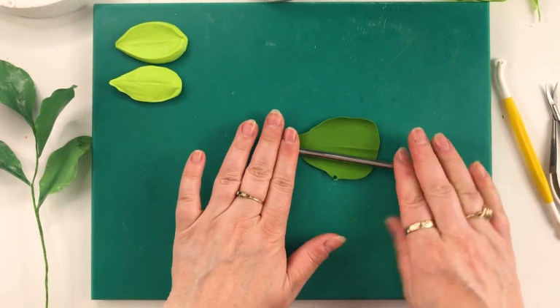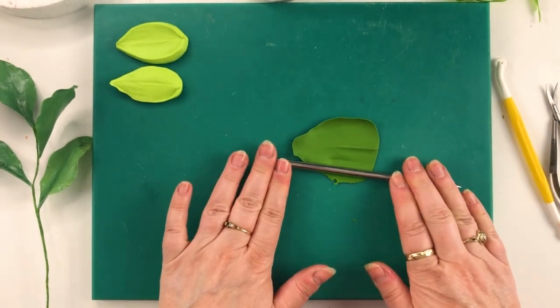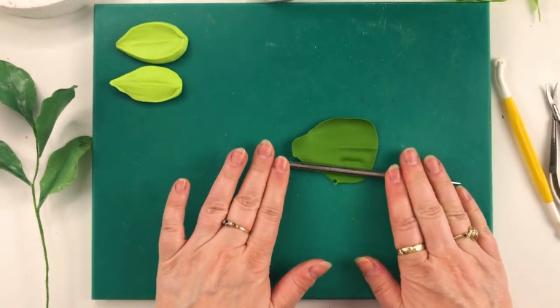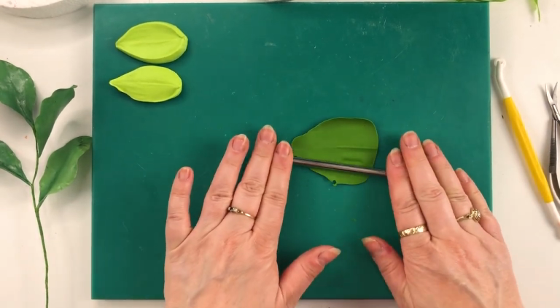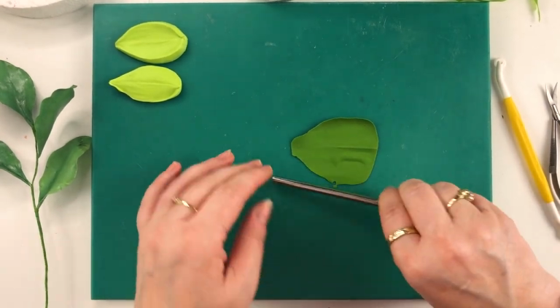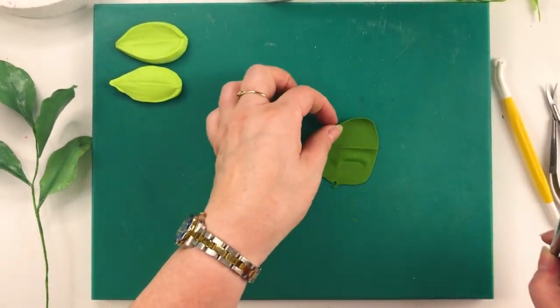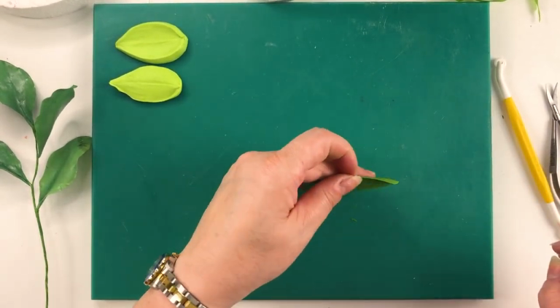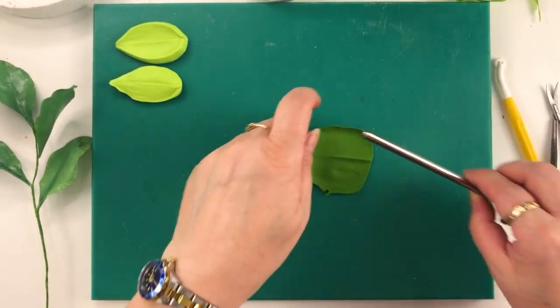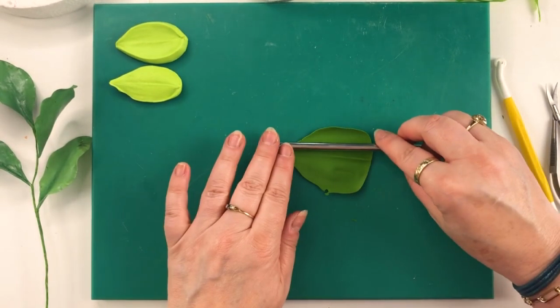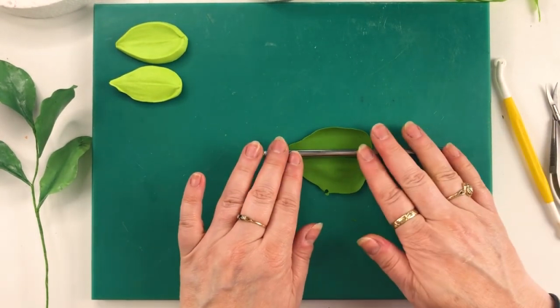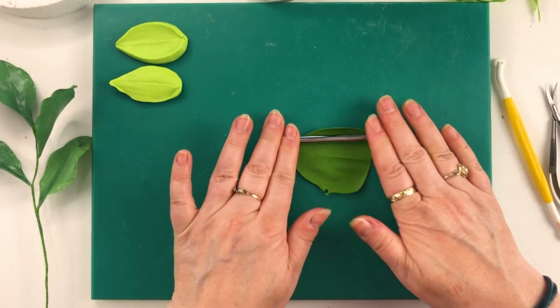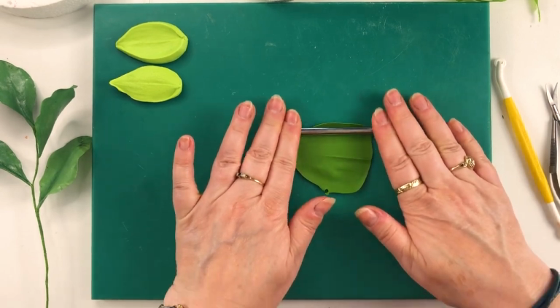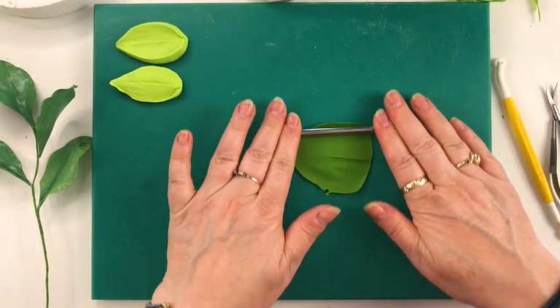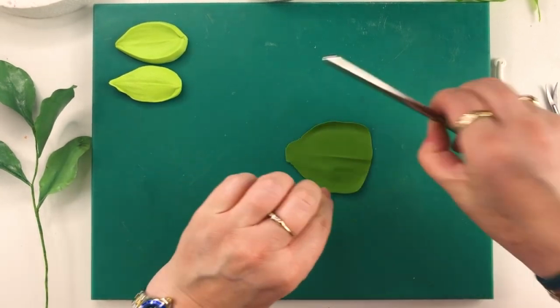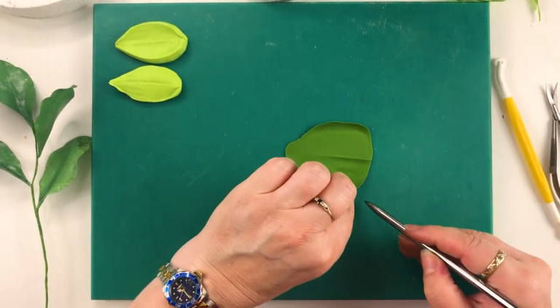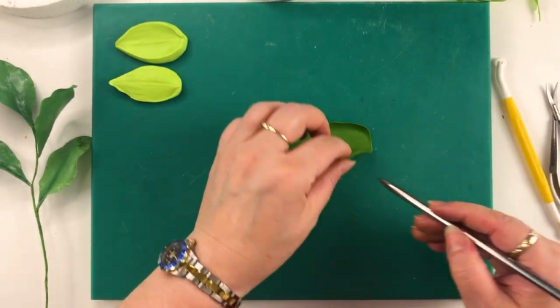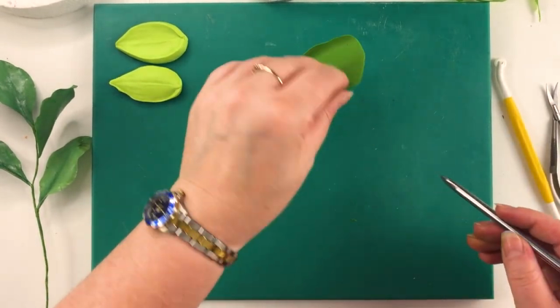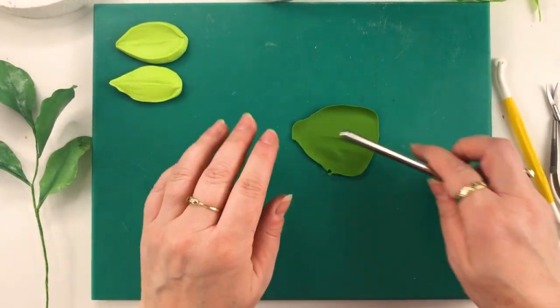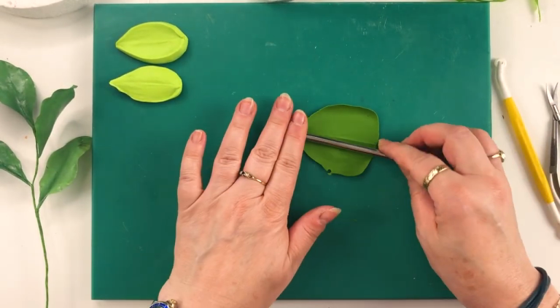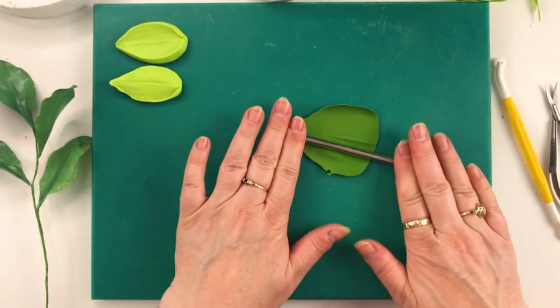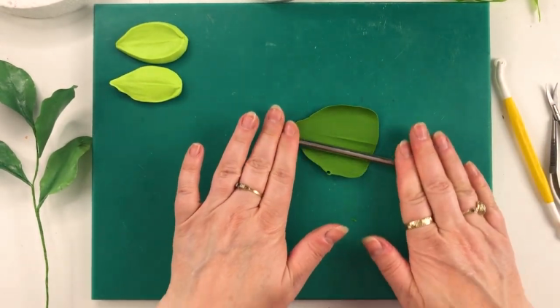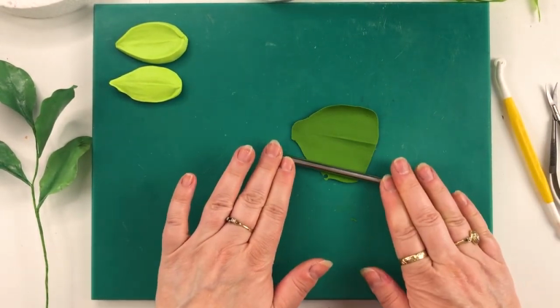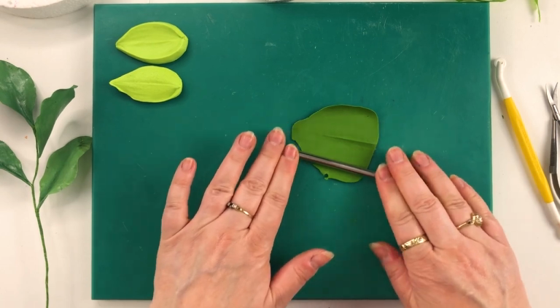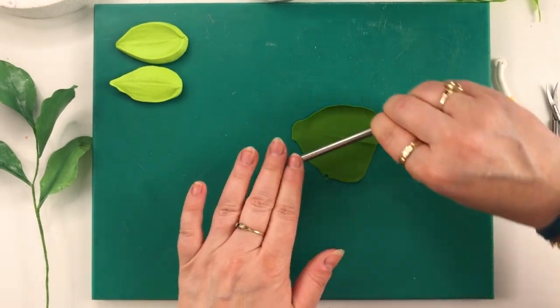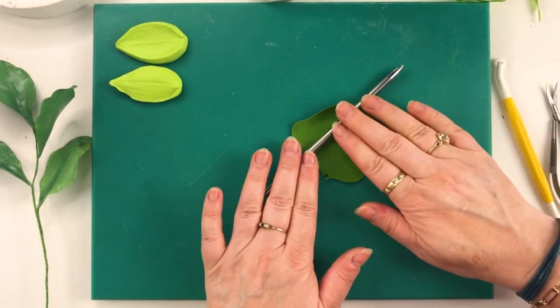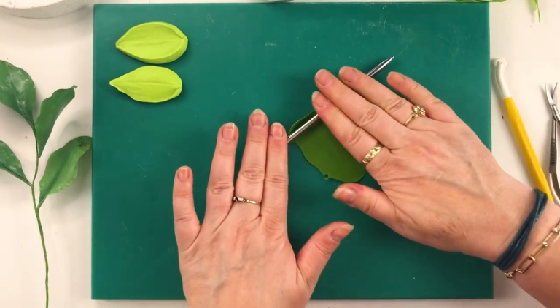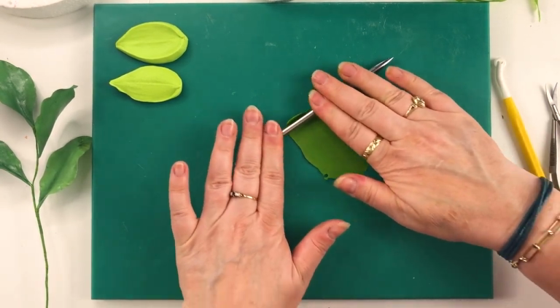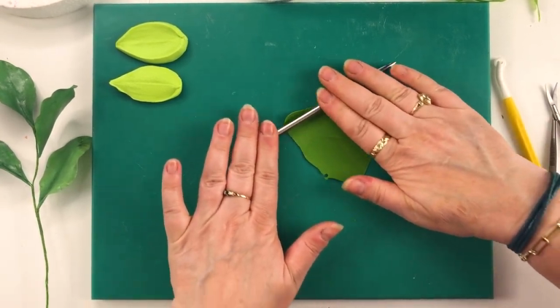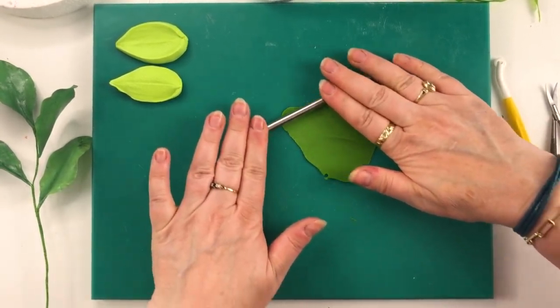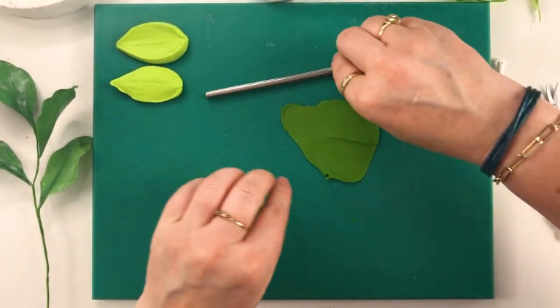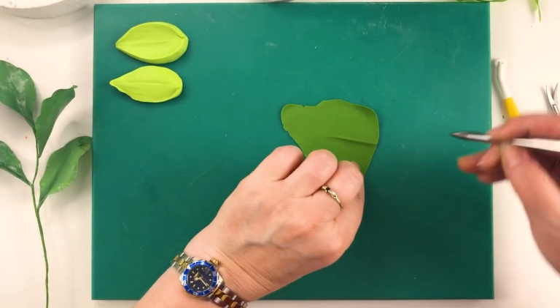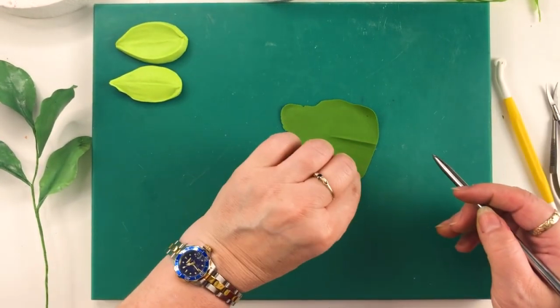It really bulks out an arrangement as well. If you have customers that don't want to pay a lot of money for something, this is really good because it bulks out the arrangement and makes it look wonderful — which is exactly what the florists use it for too.